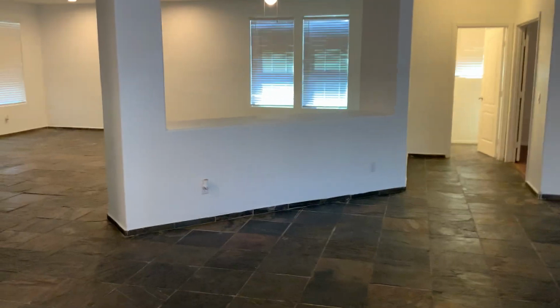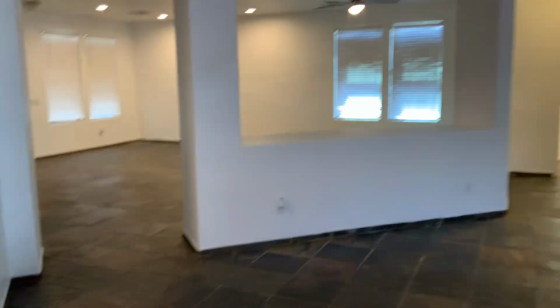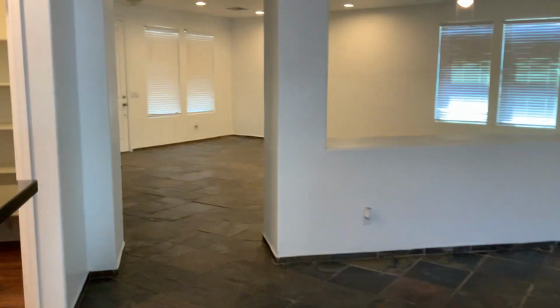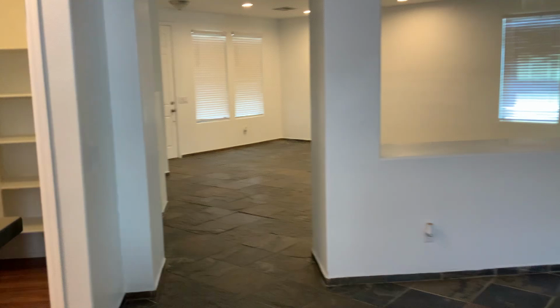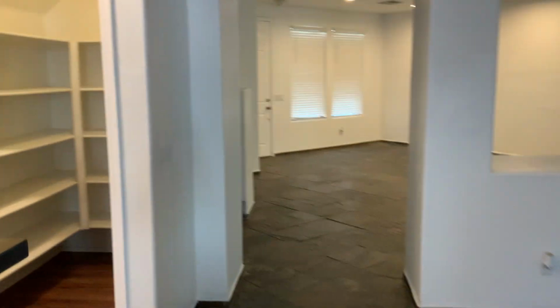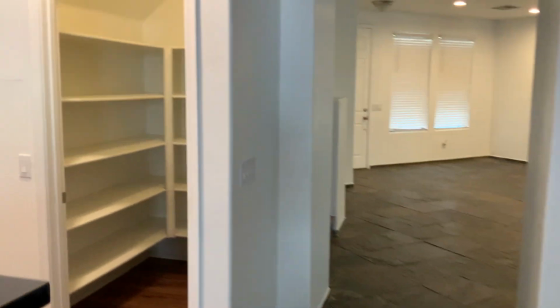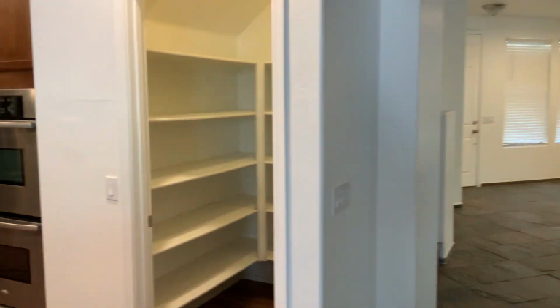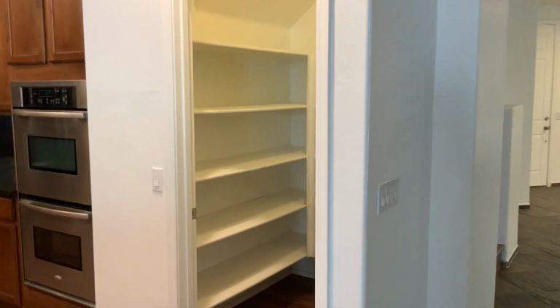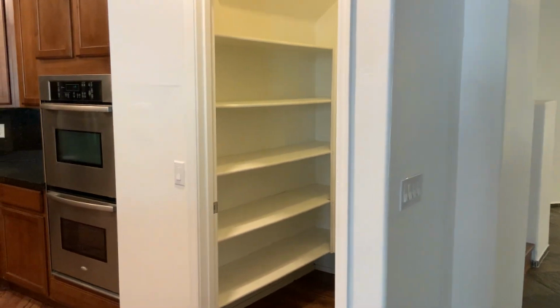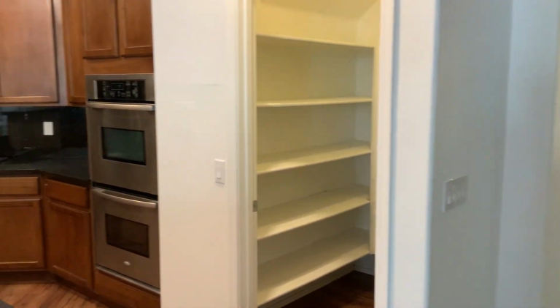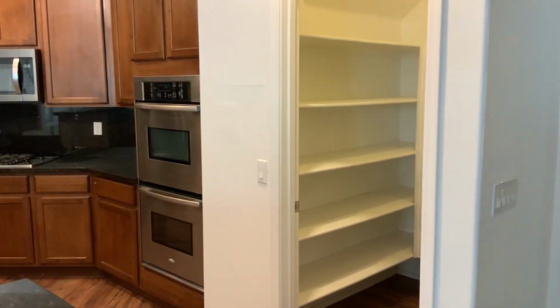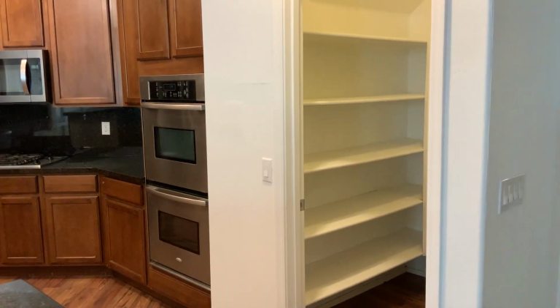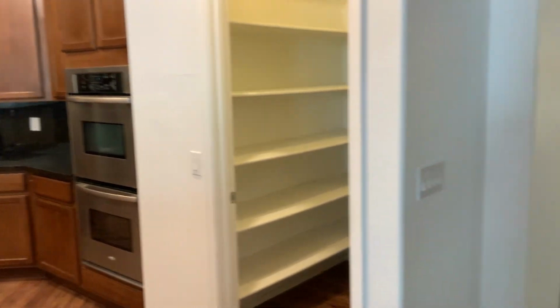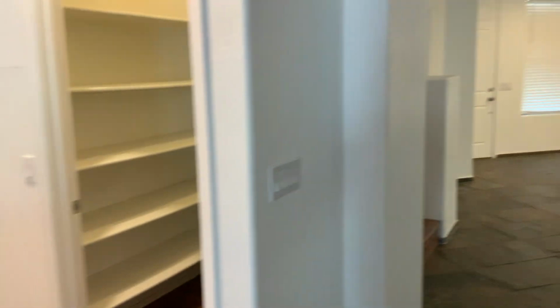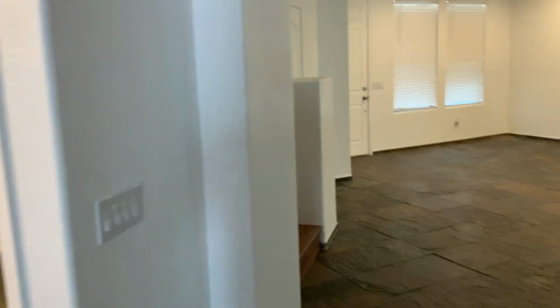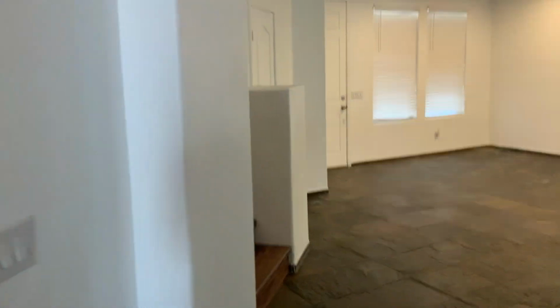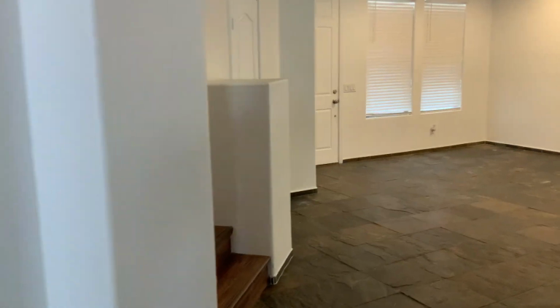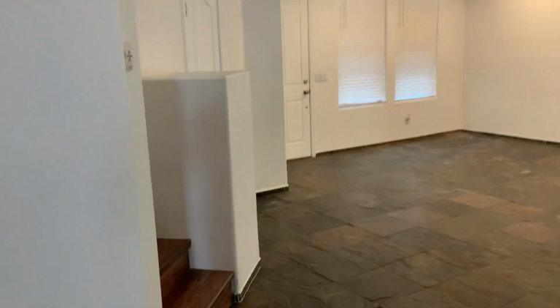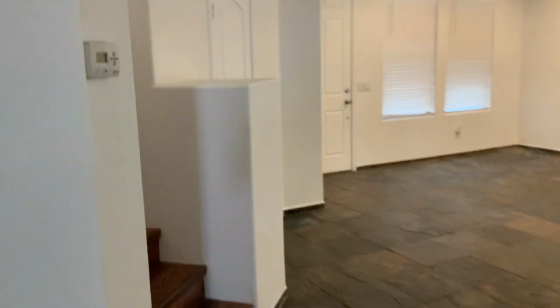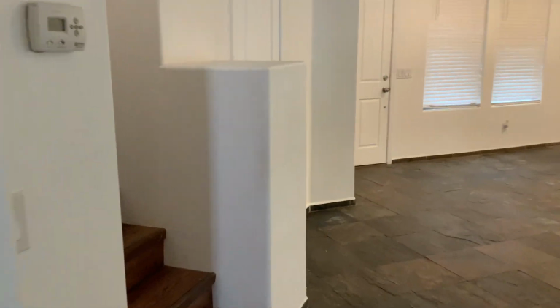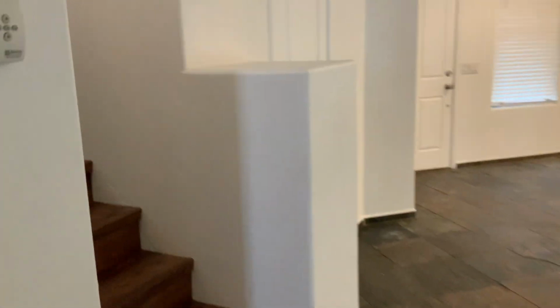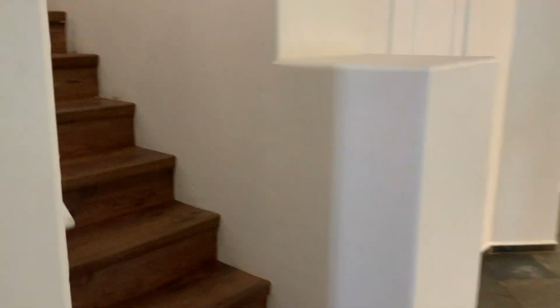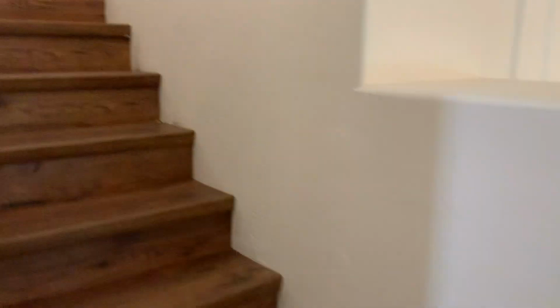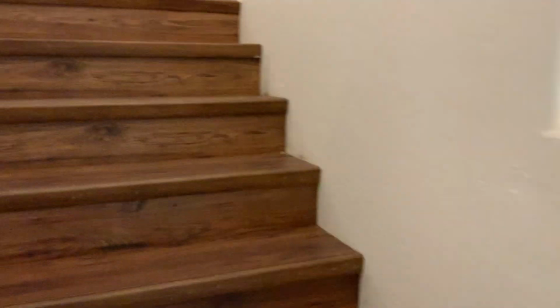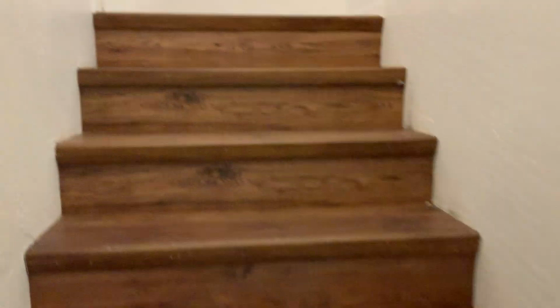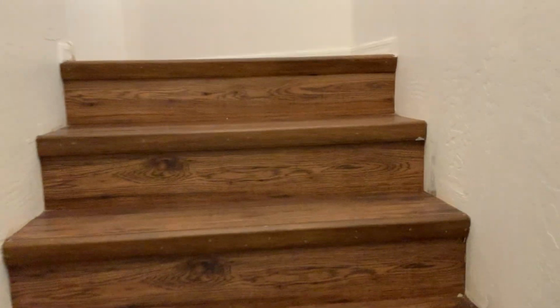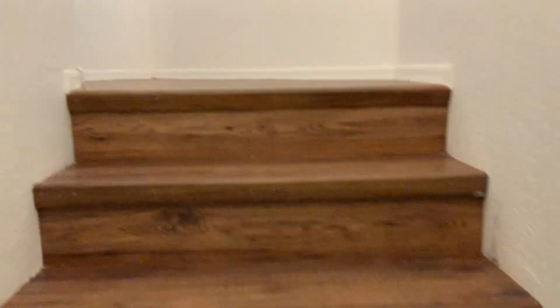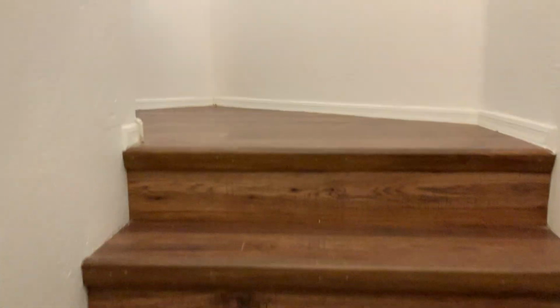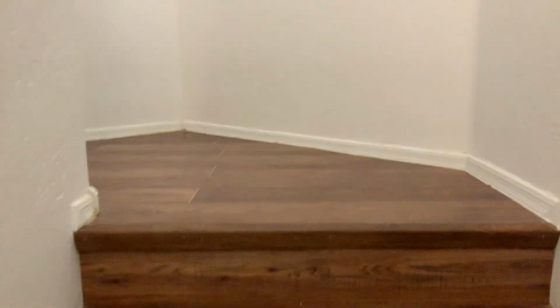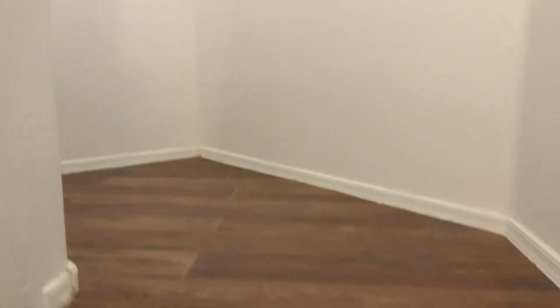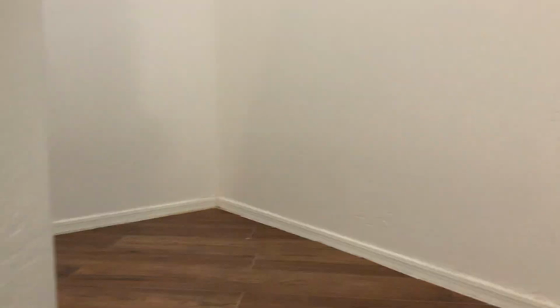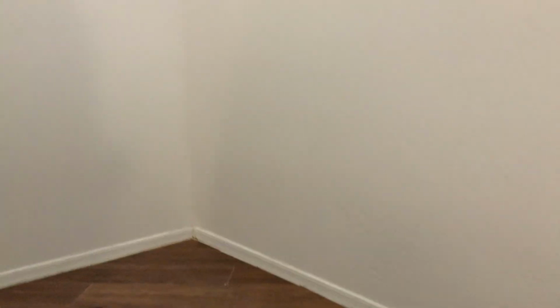And this is just the first level. As we head on up the stairs, we will have four bedrooms upstairs and two full bathrooms.